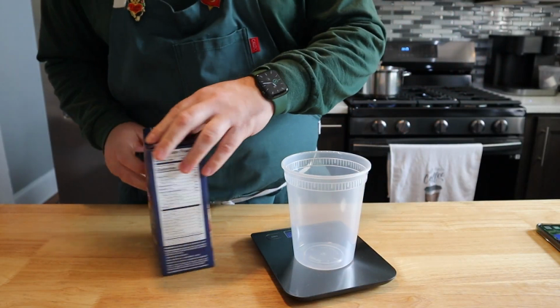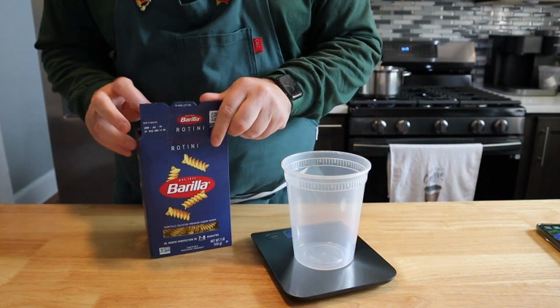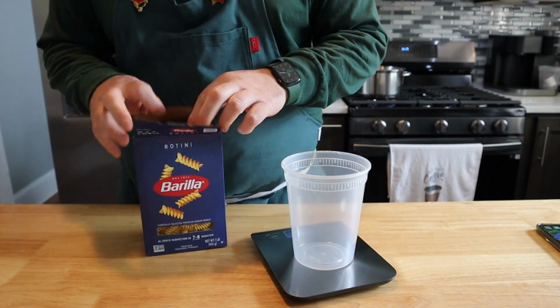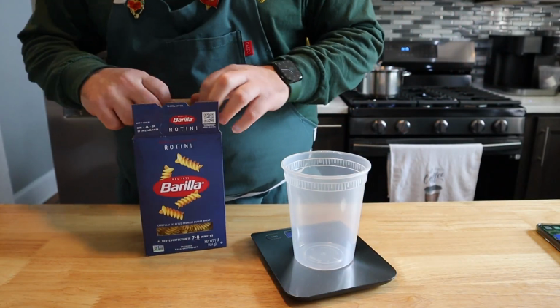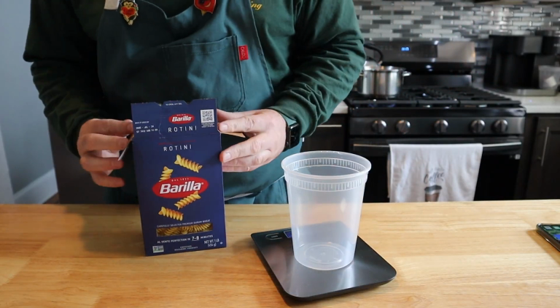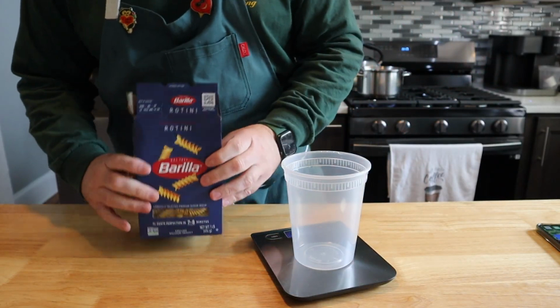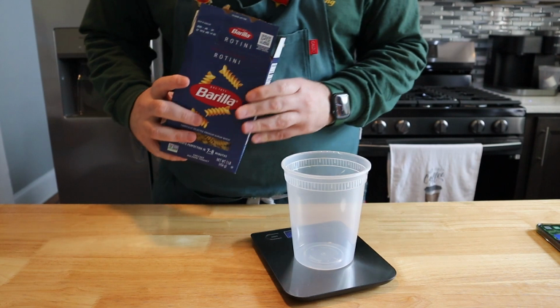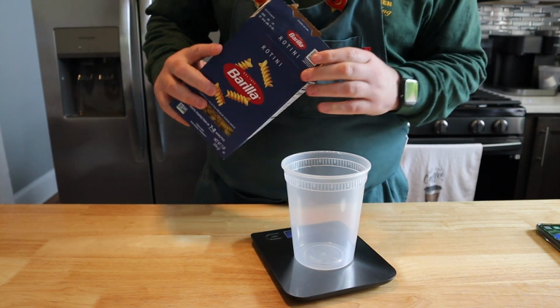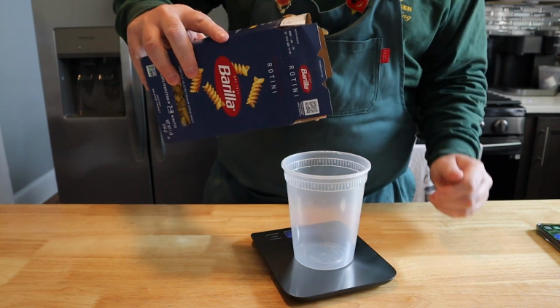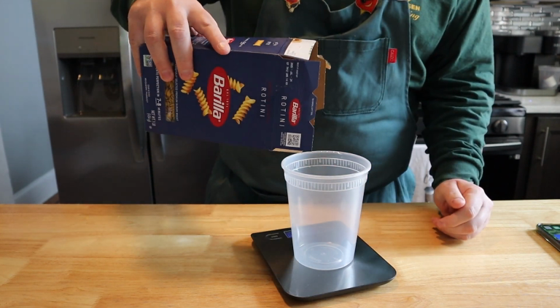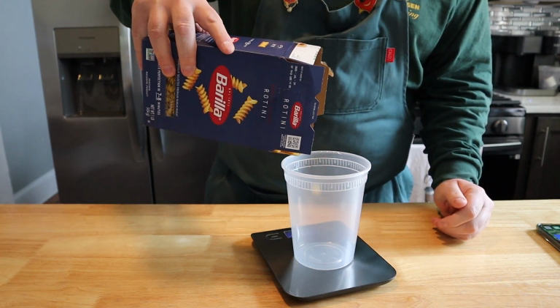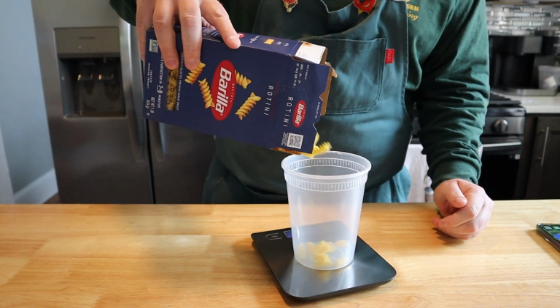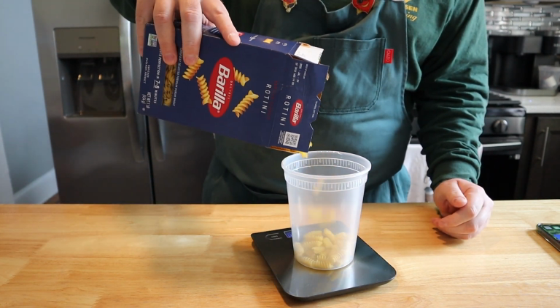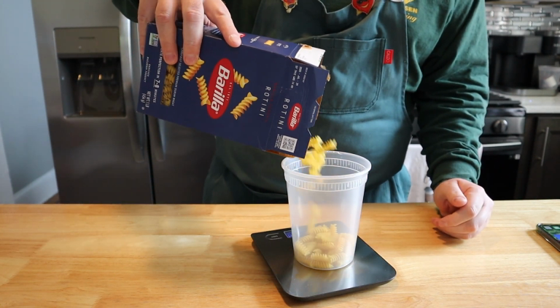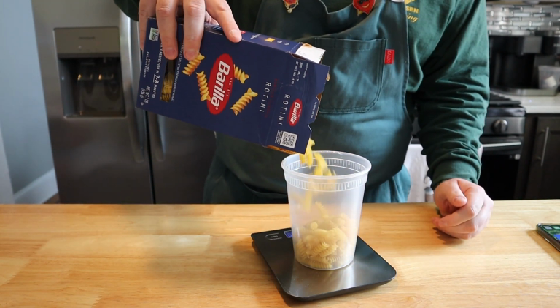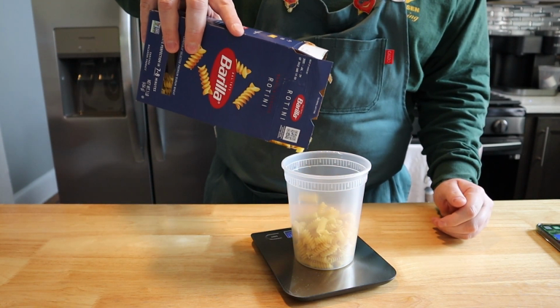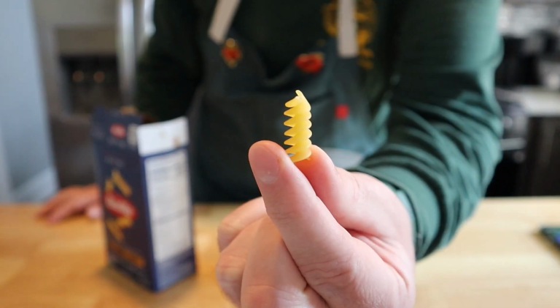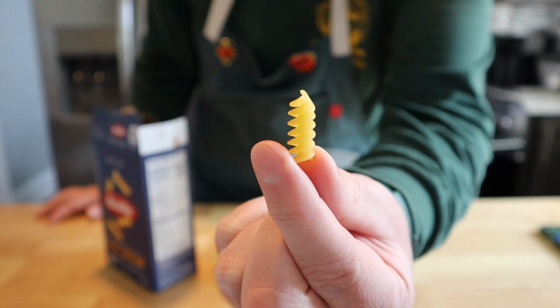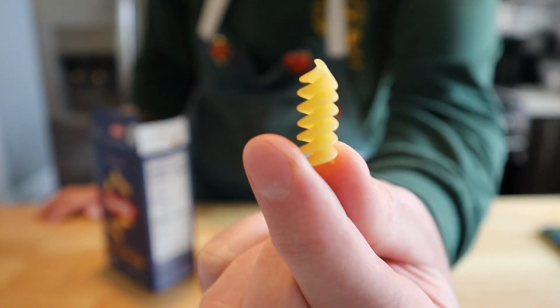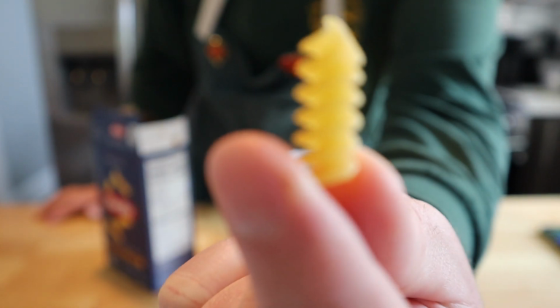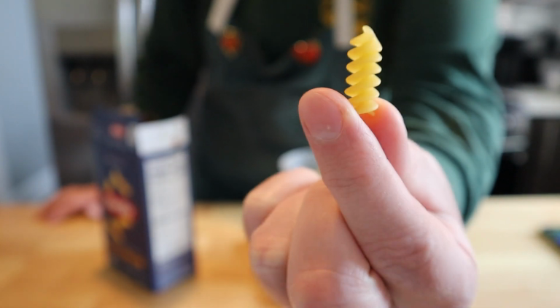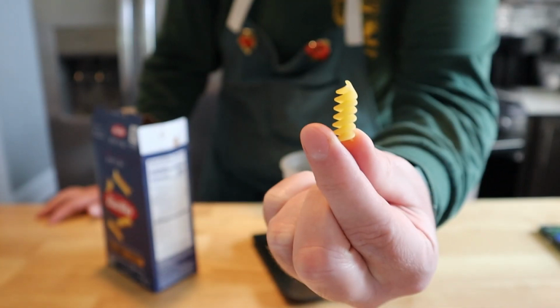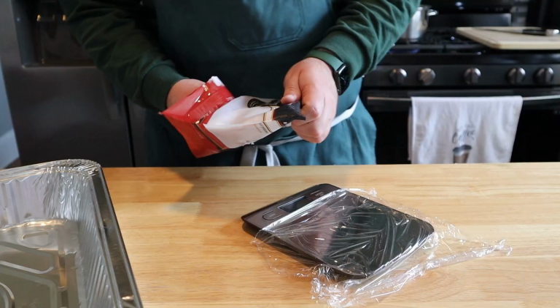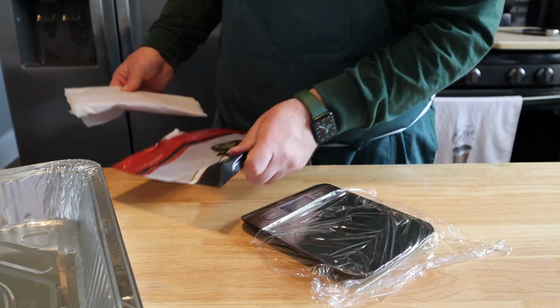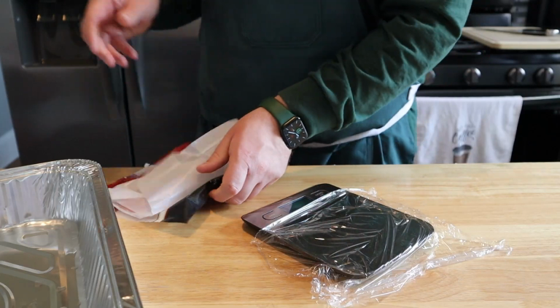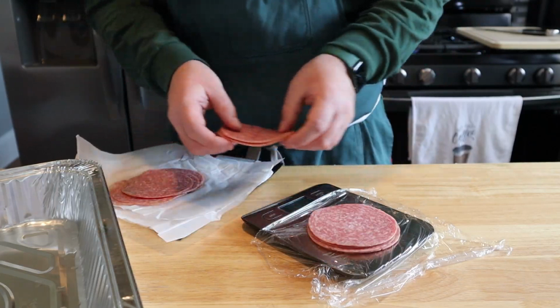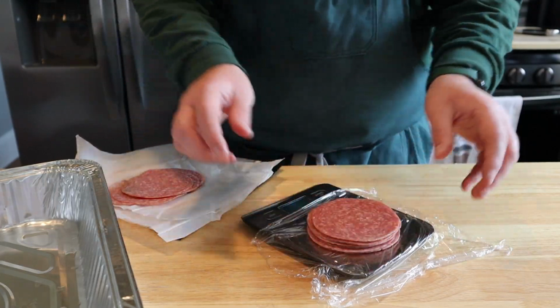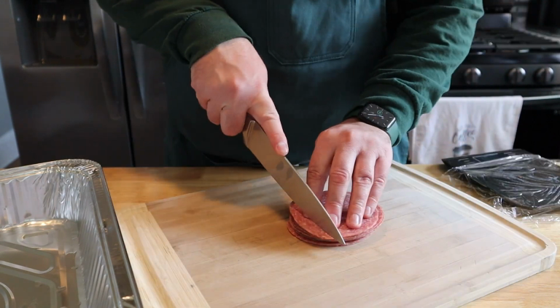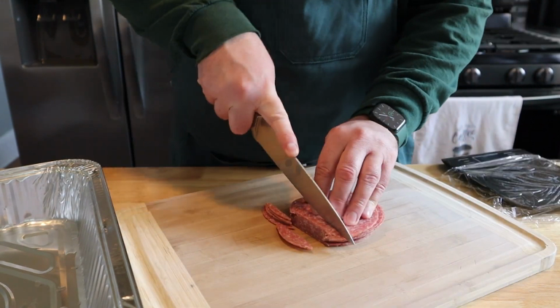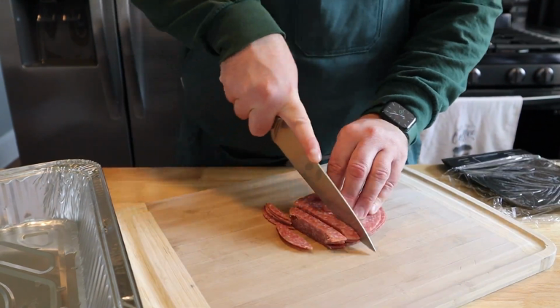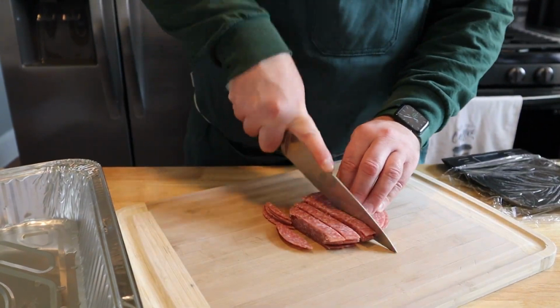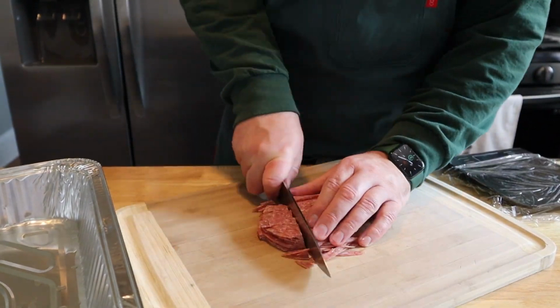While our roasted red peppers are doing their thing in their steam bath, we'll gather the rest of our ingredients. We're starting with eight ounces of rotini pasta — cook it al dente, toss with a little bit of olive oil, and then let it cool.